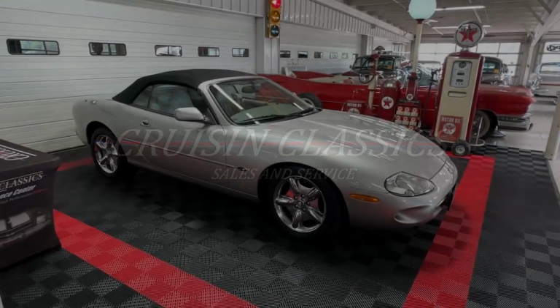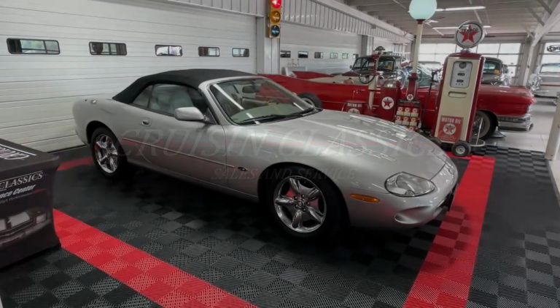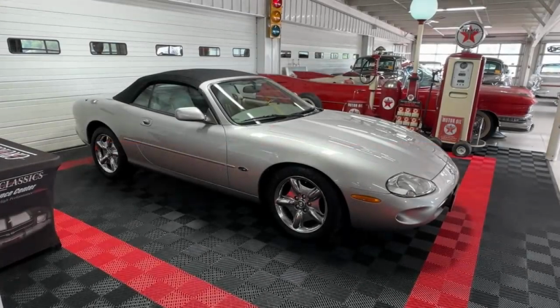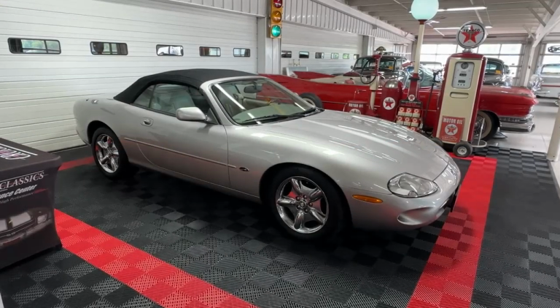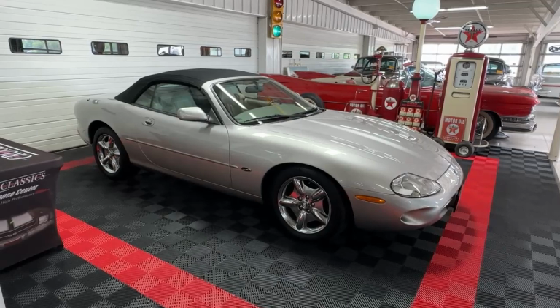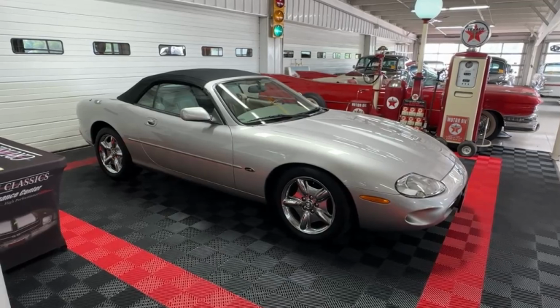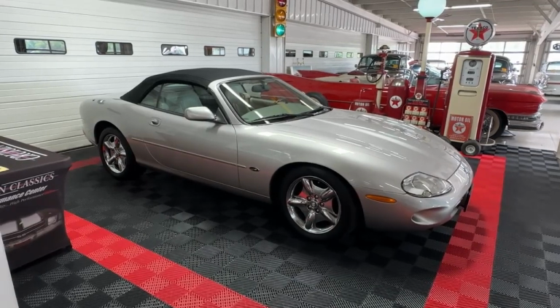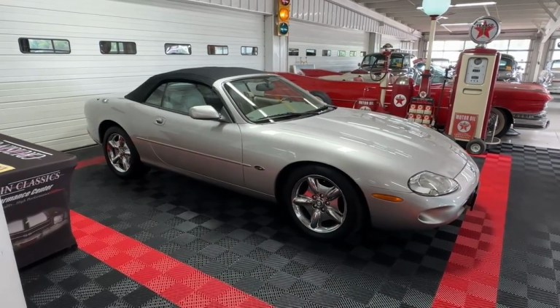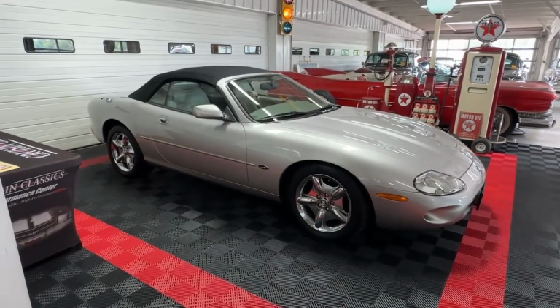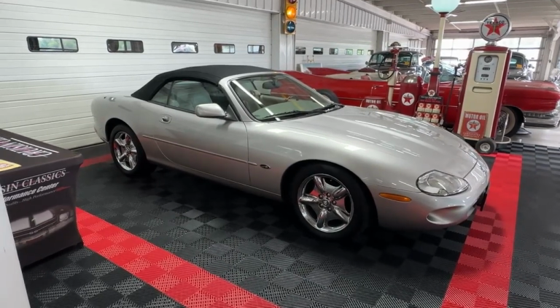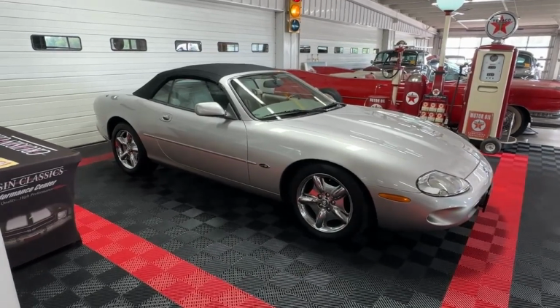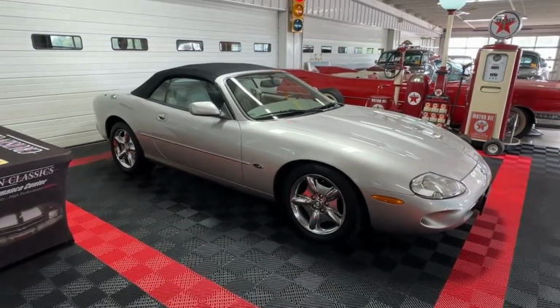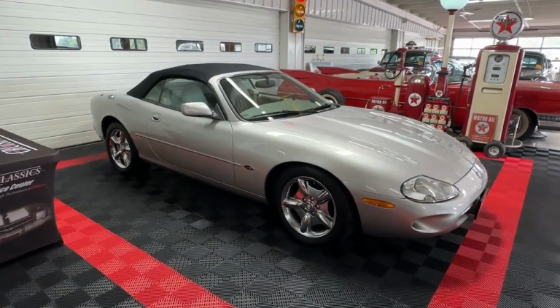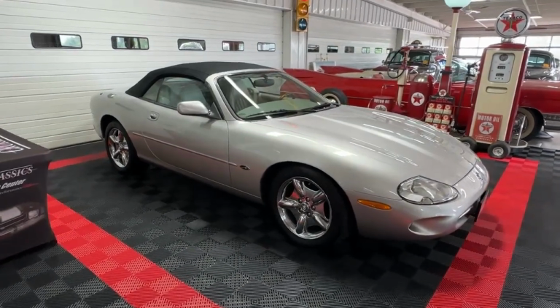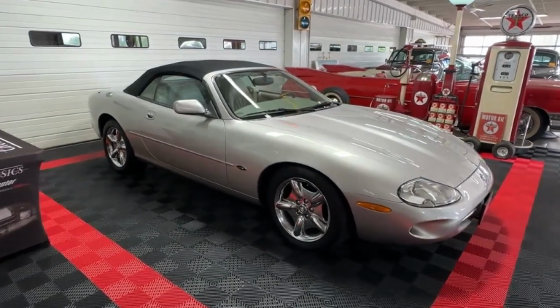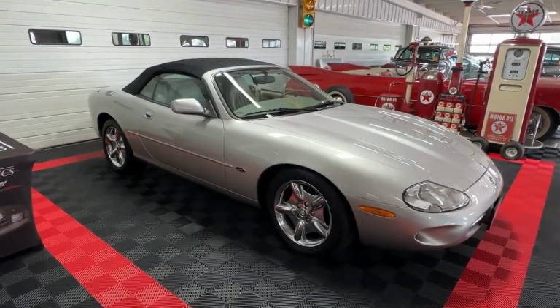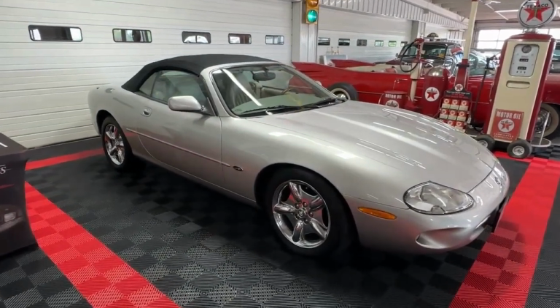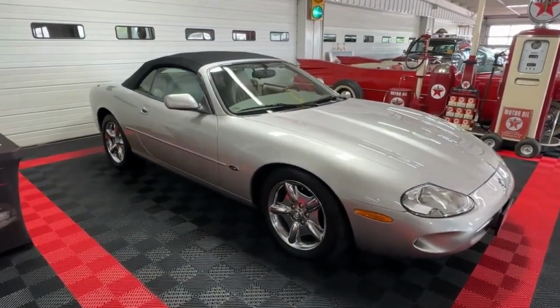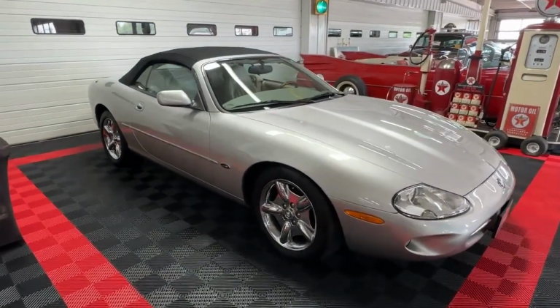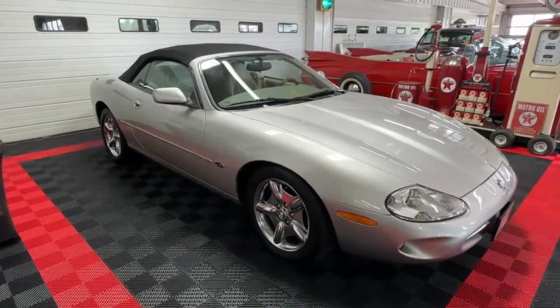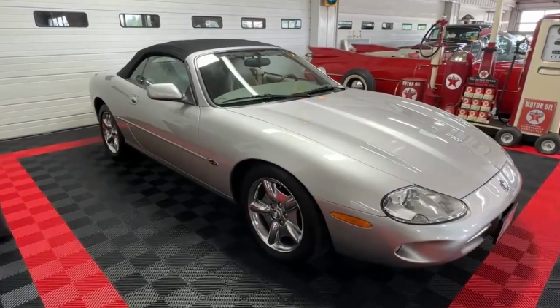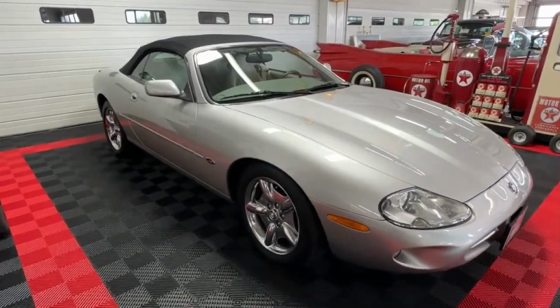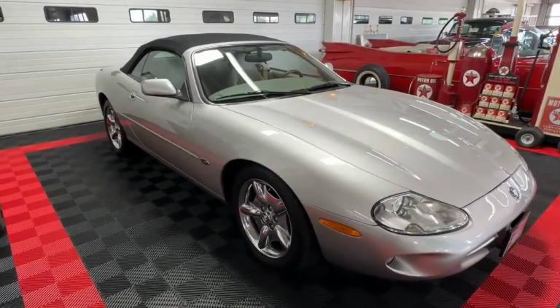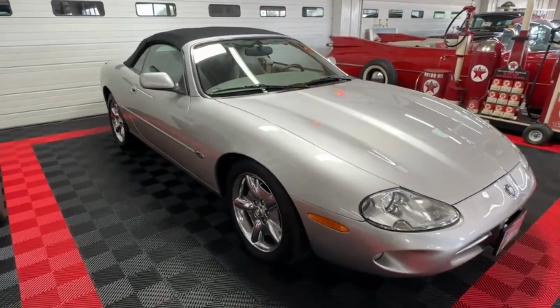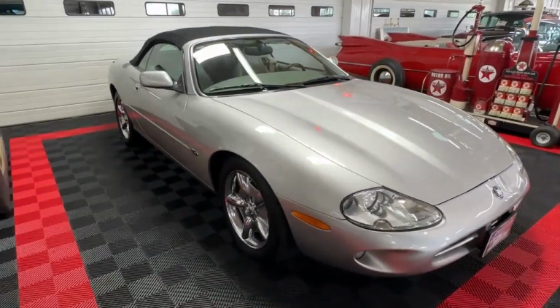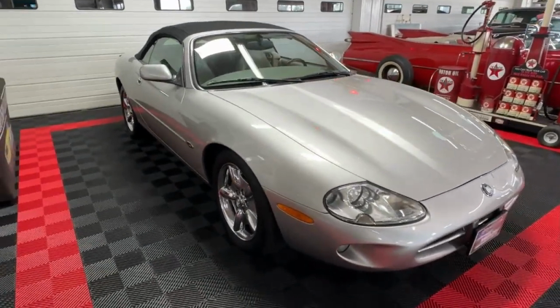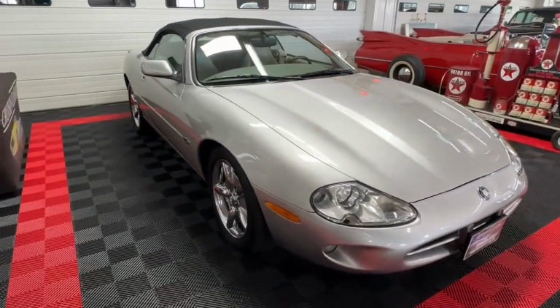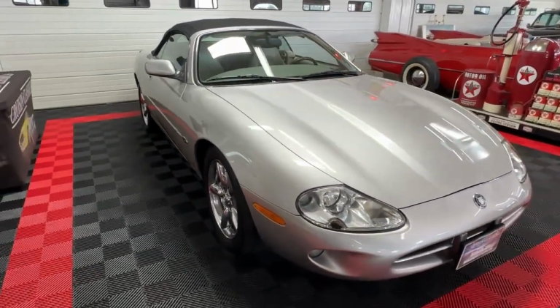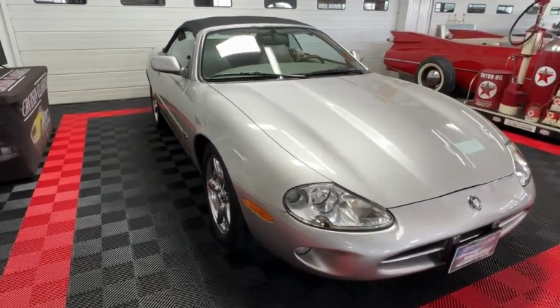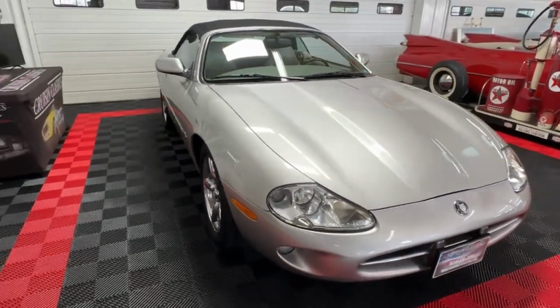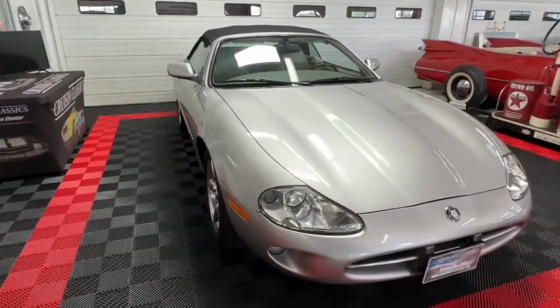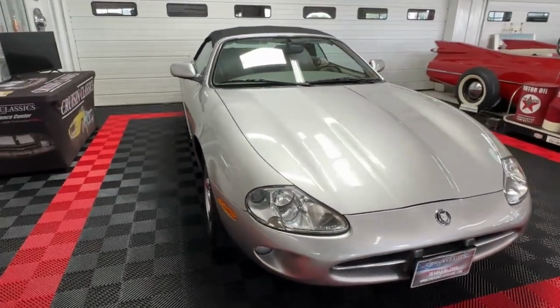Good day all. Welcome back to Cruisin' Classics YouTube channel. Today we have for your consideration a 1999 Jaguar XK8 convertible.